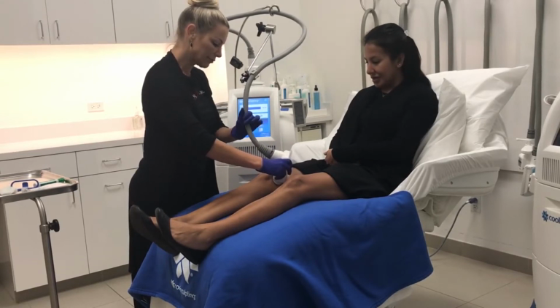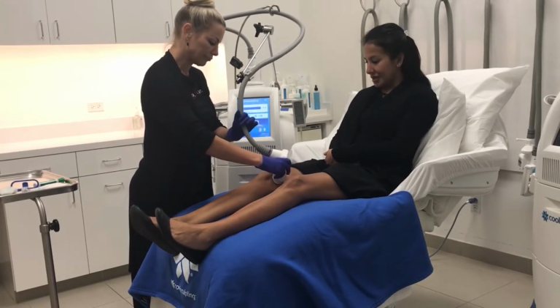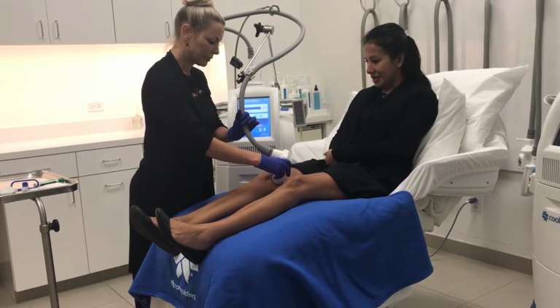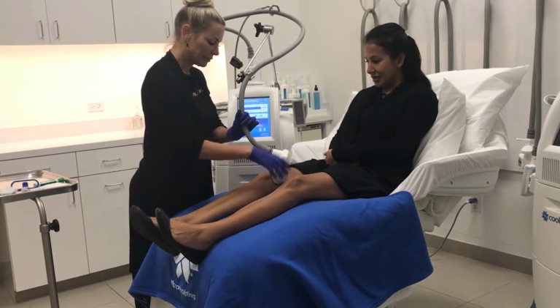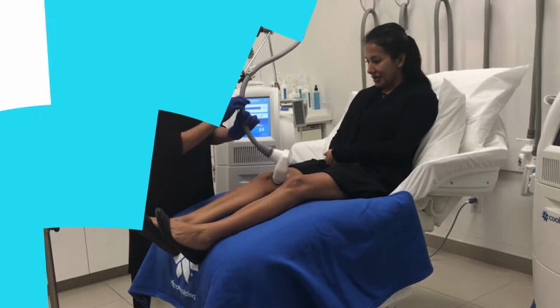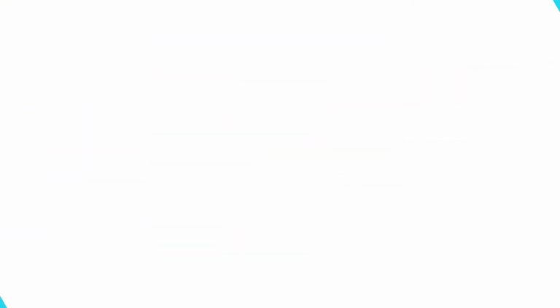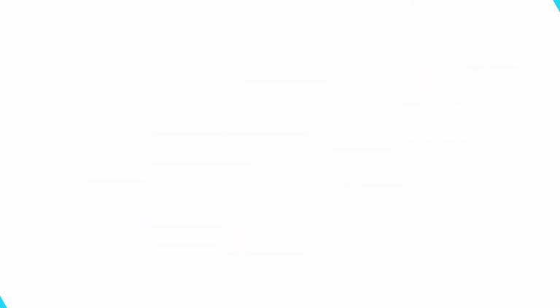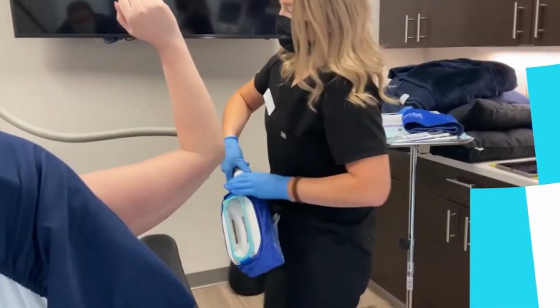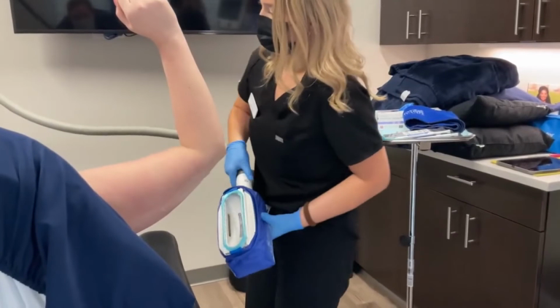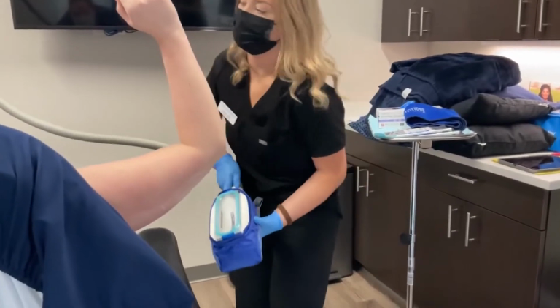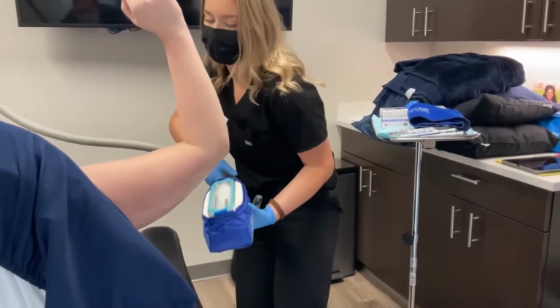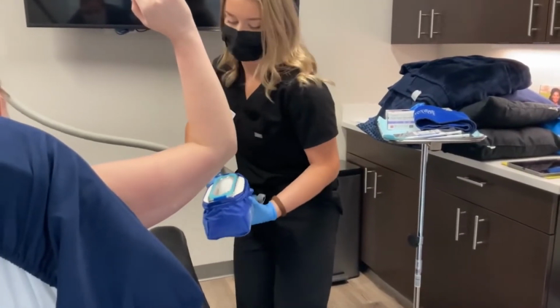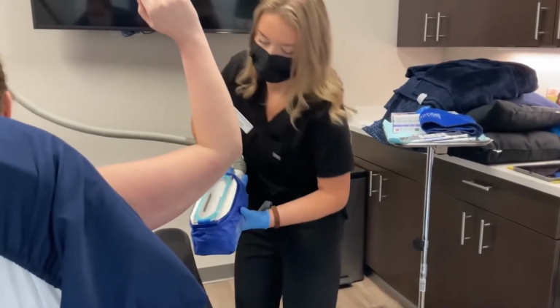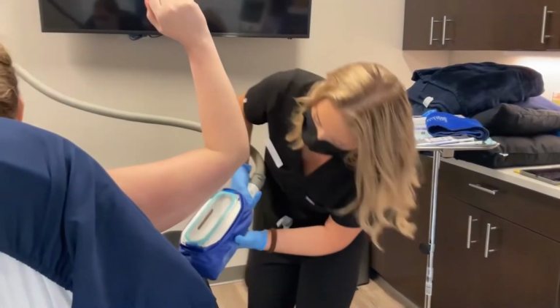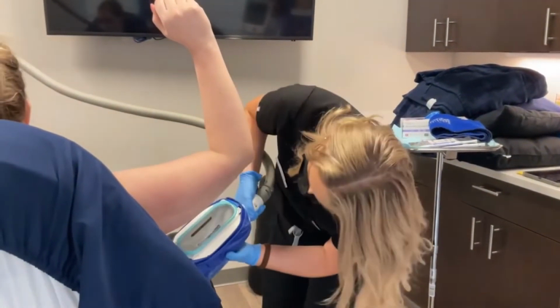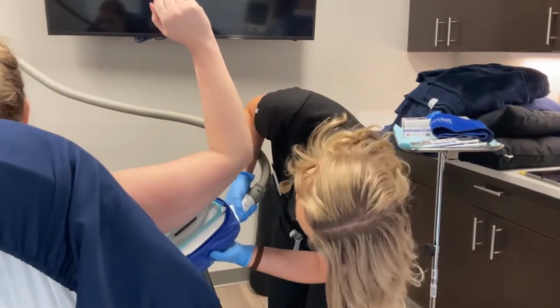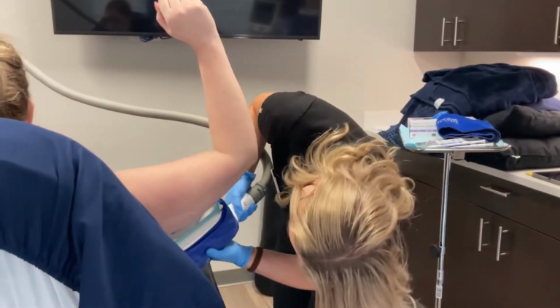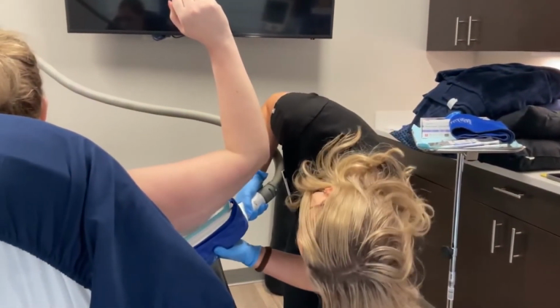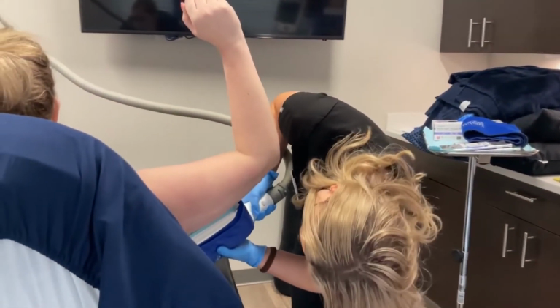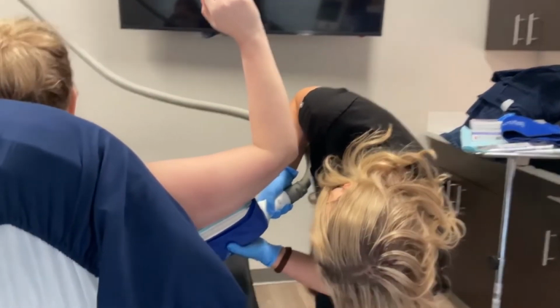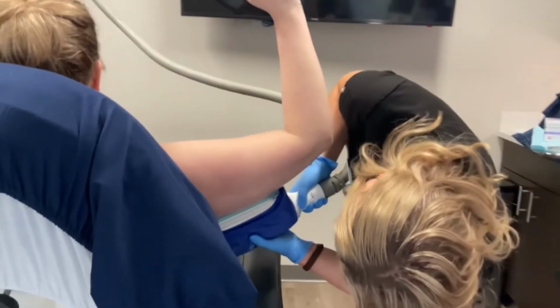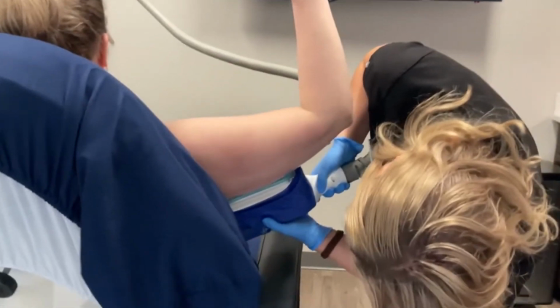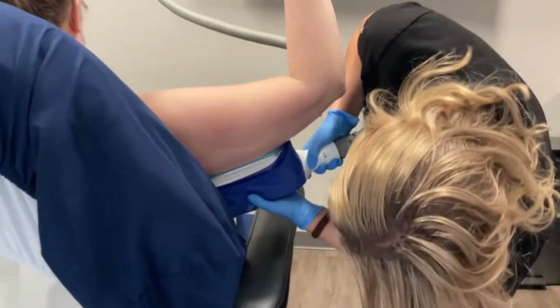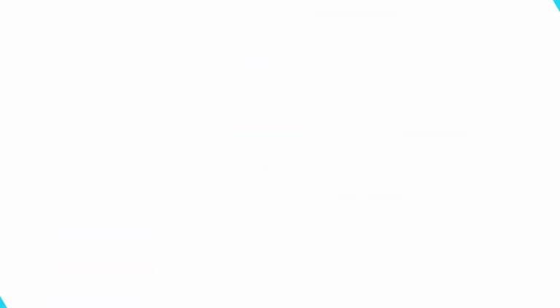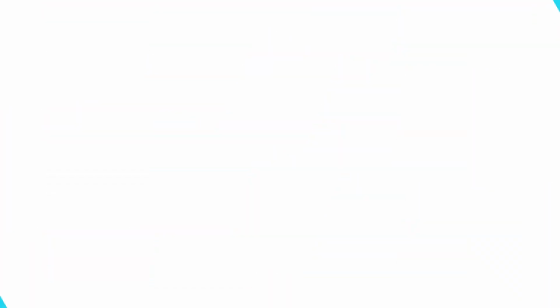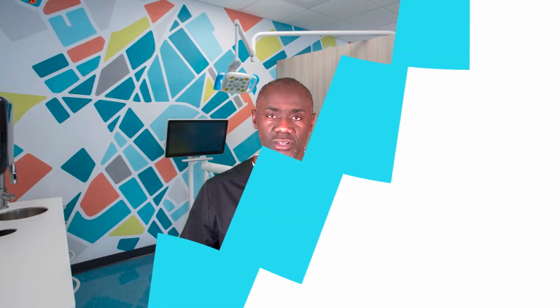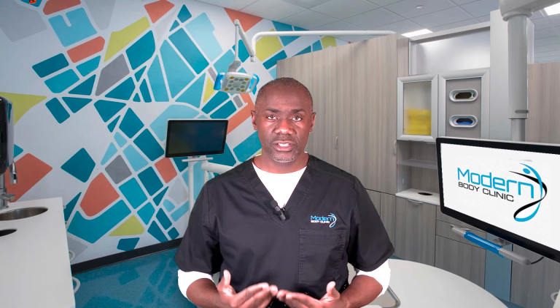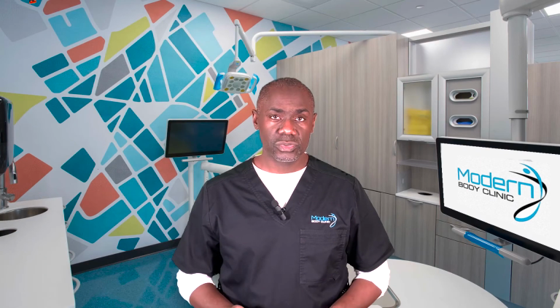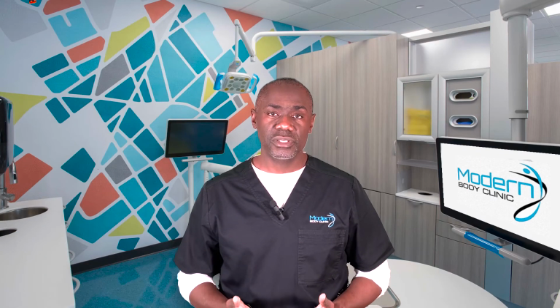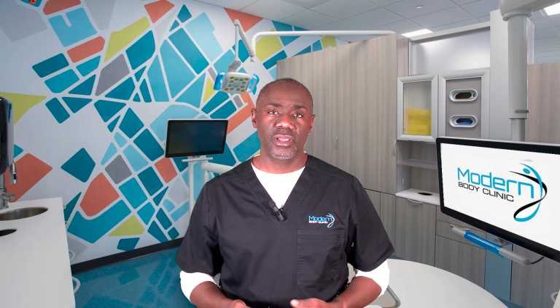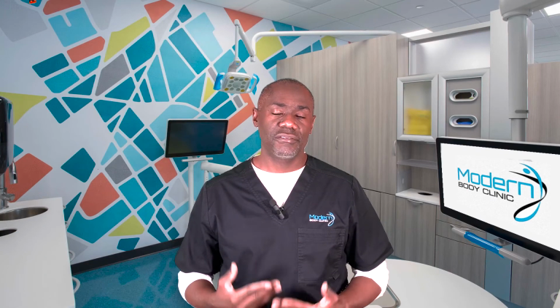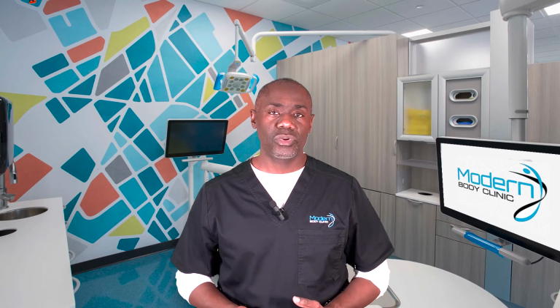Another area that is also FDA approved is the back of the arm. As long as there's fat there, you can use CoolSculpting in that area. So there are a lot of areas that you can use CoolSculpting for that are FDA approved.